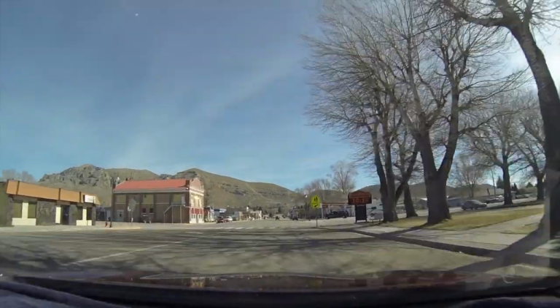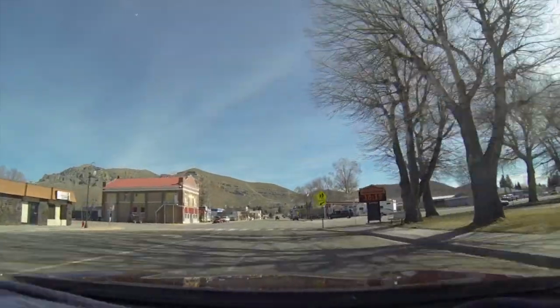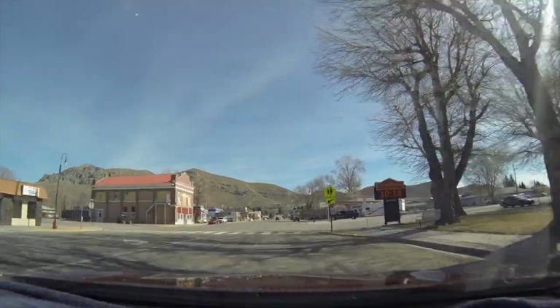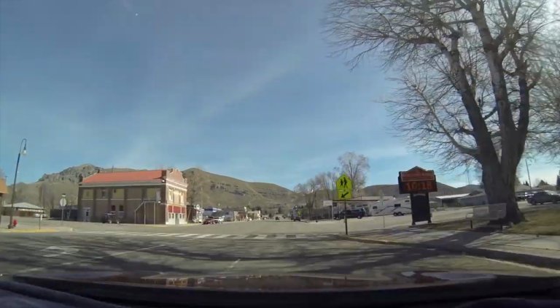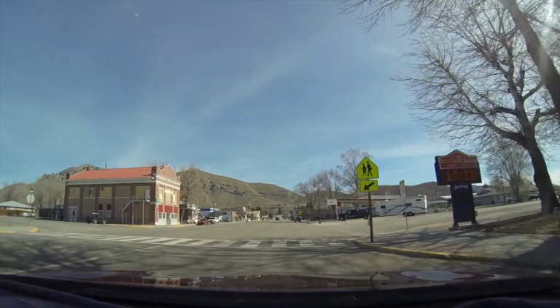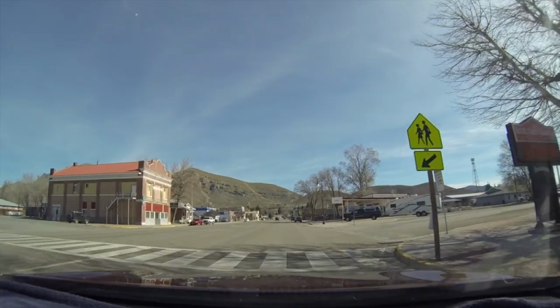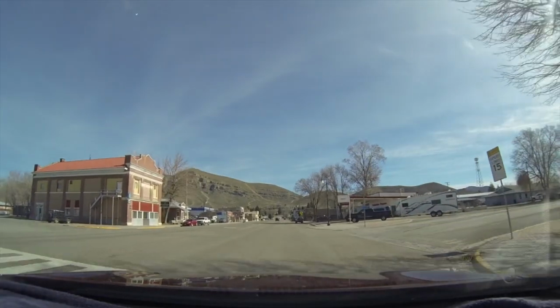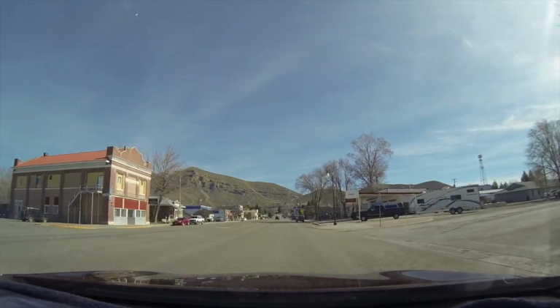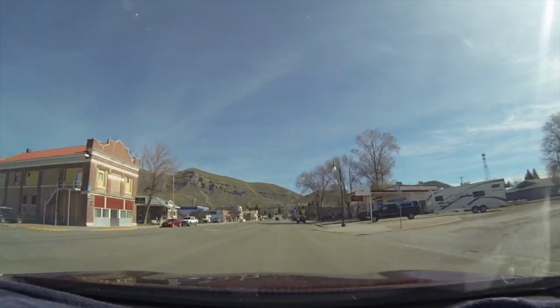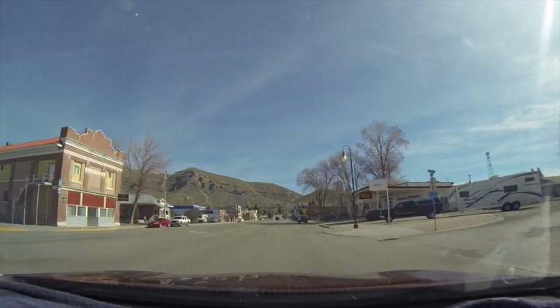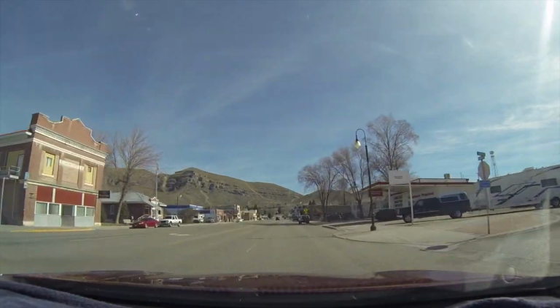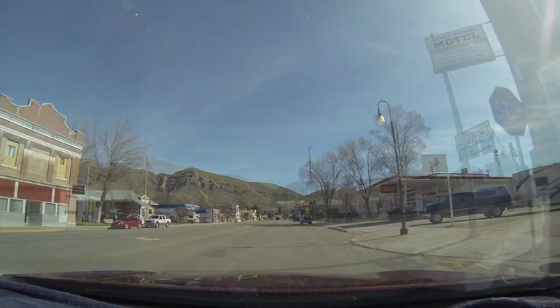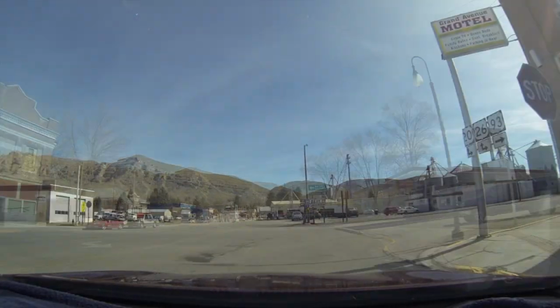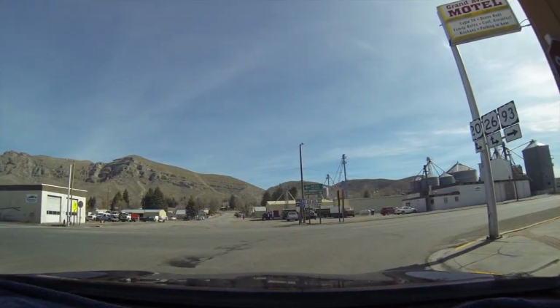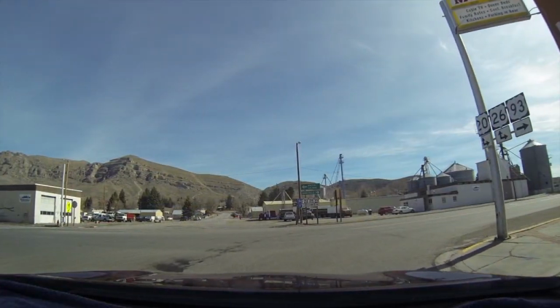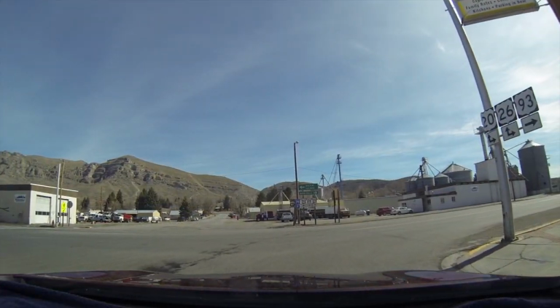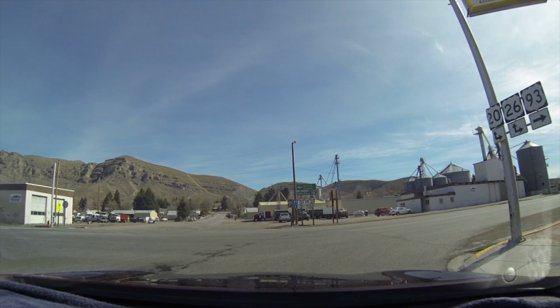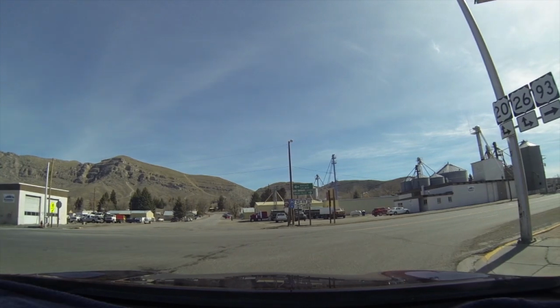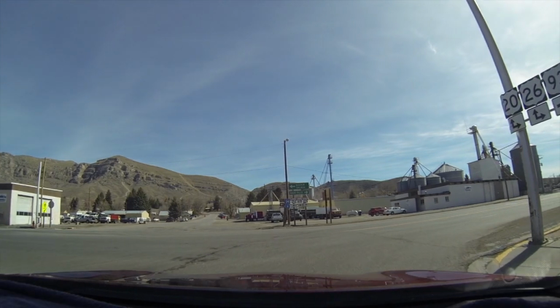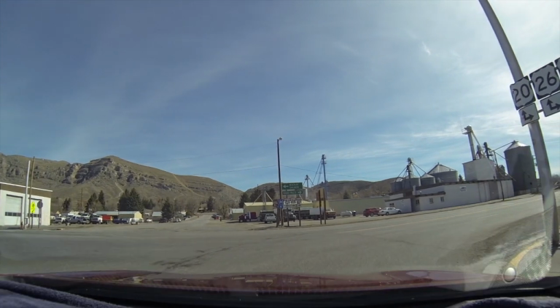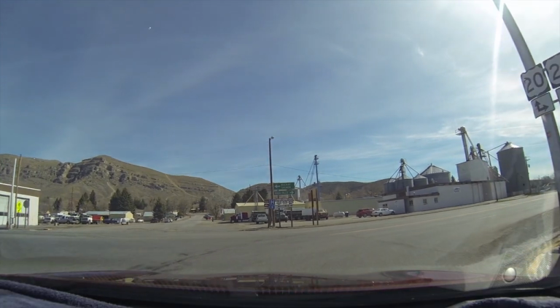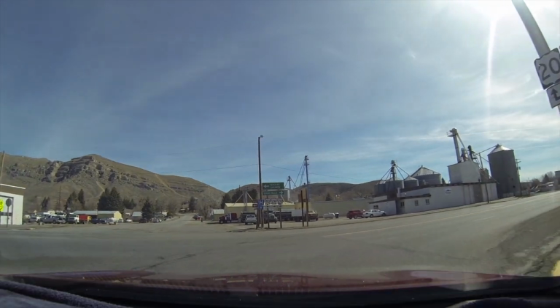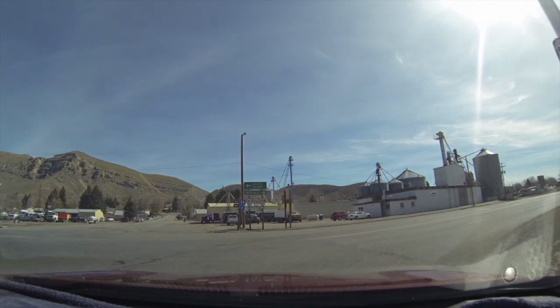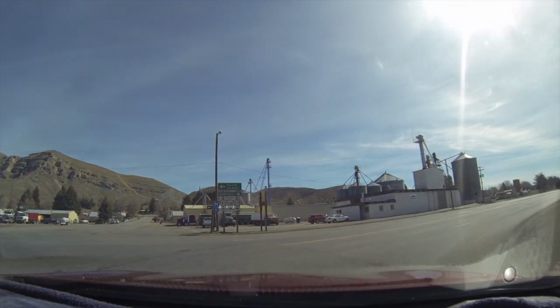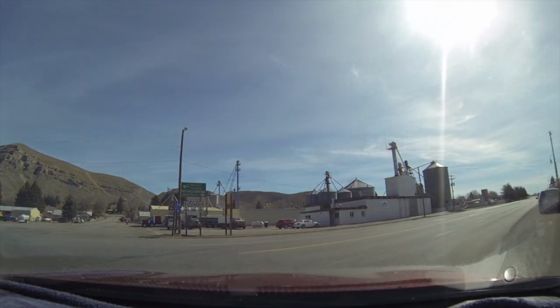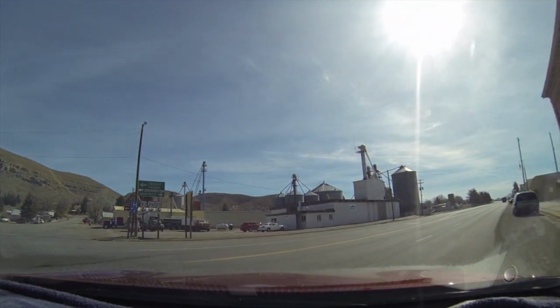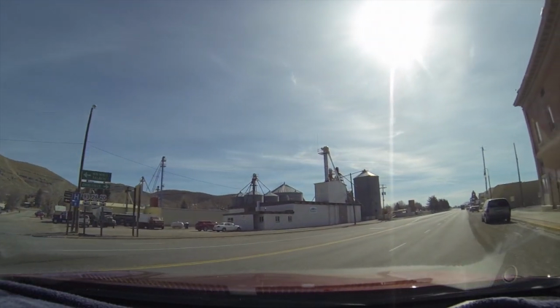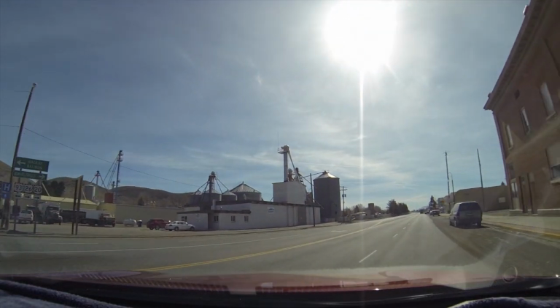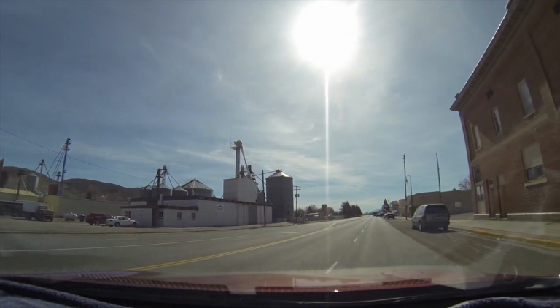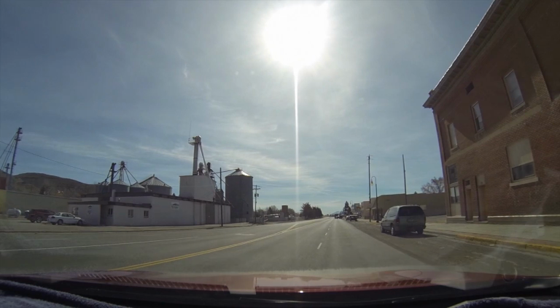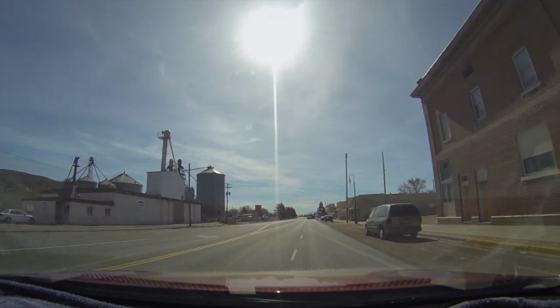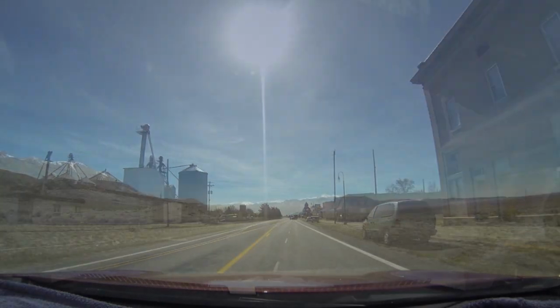There's one there on the right. They're not real fancy, but you can easily get a hookup spot and camp out here. Especially if you're going to go over and see that Crater of the Moon park.